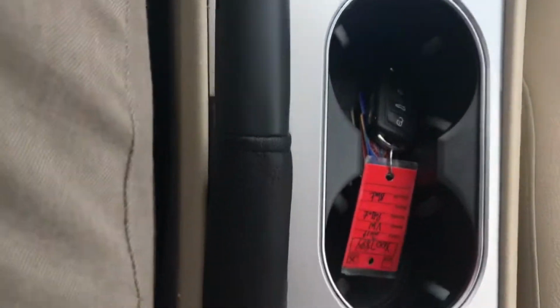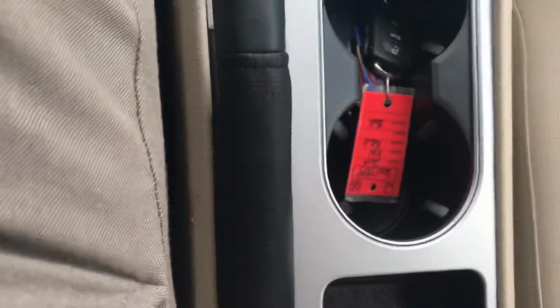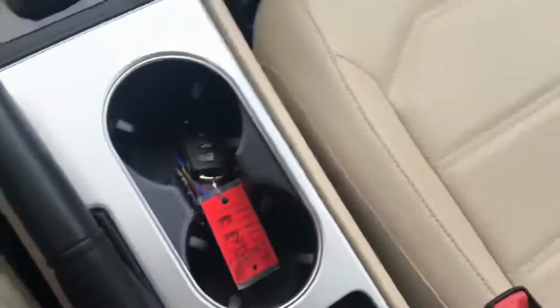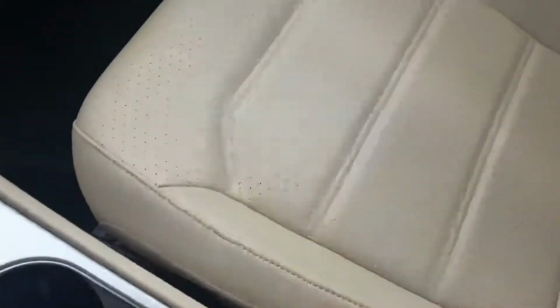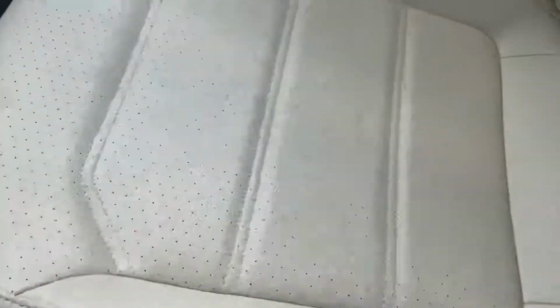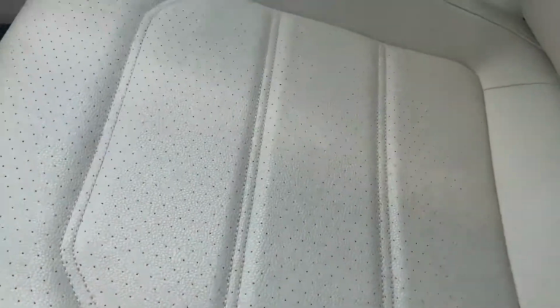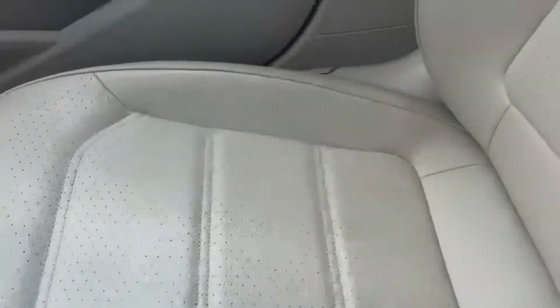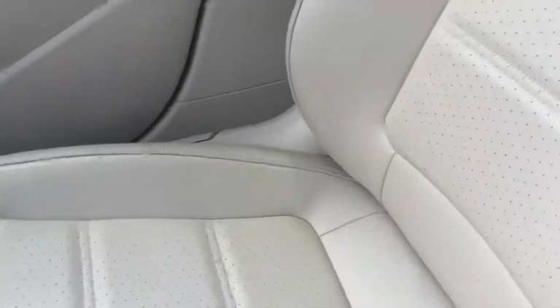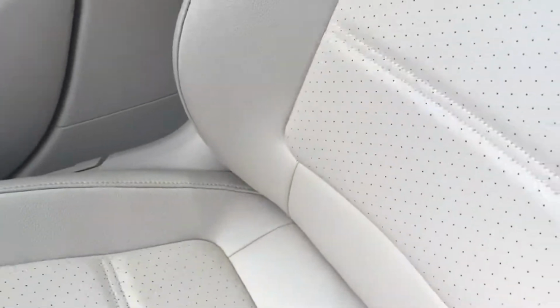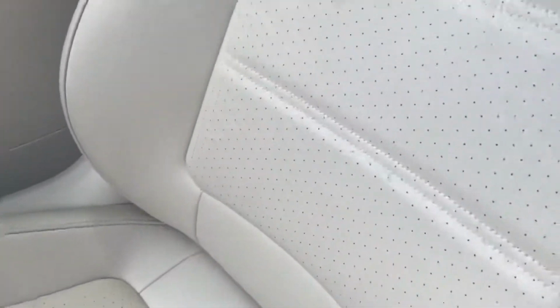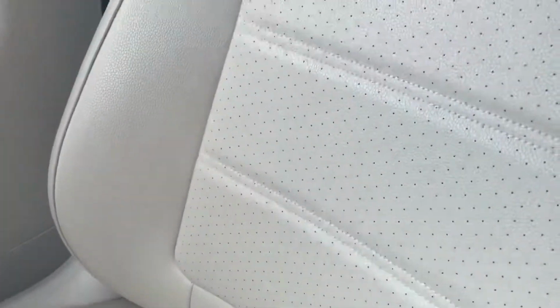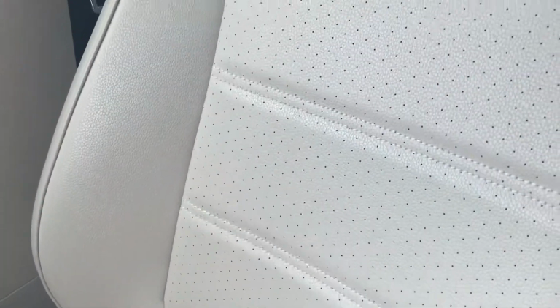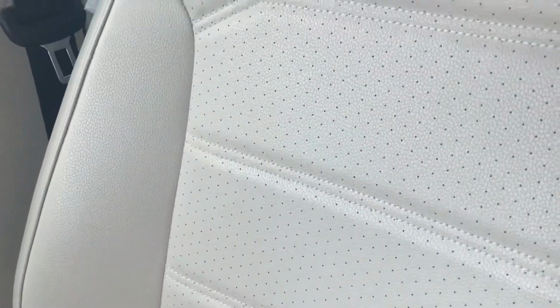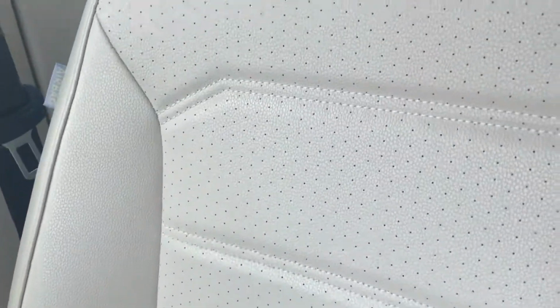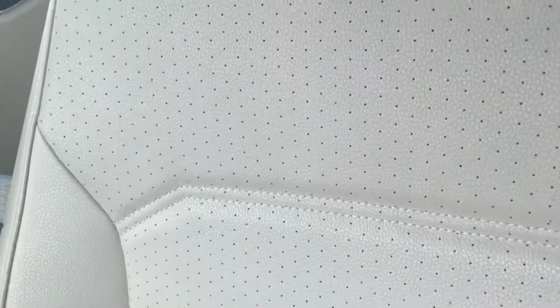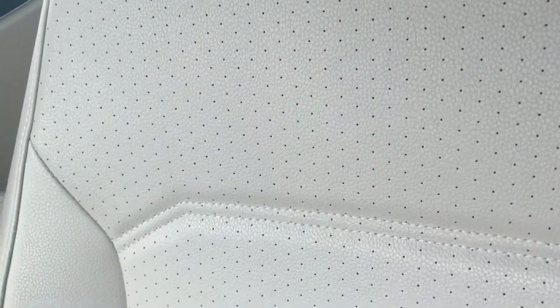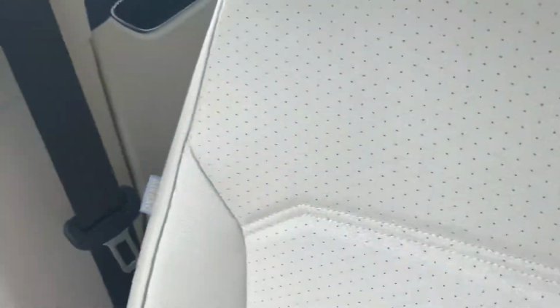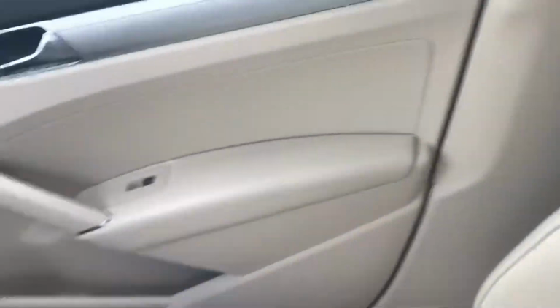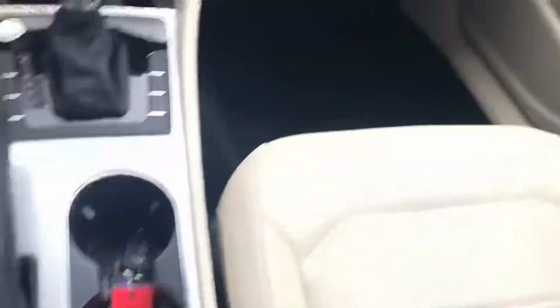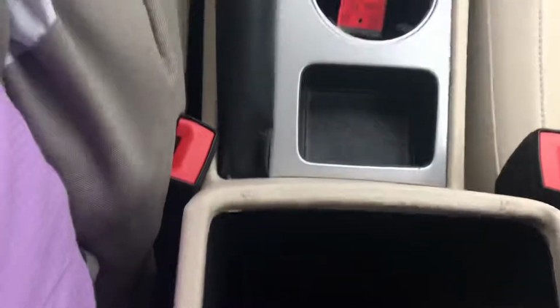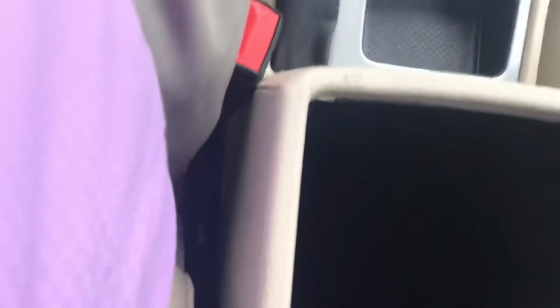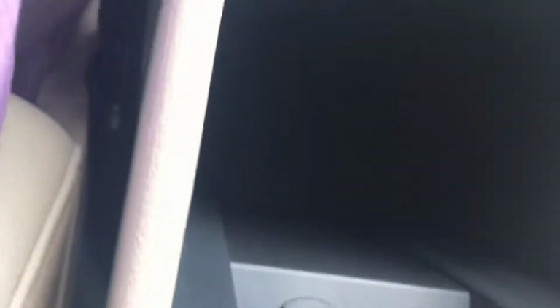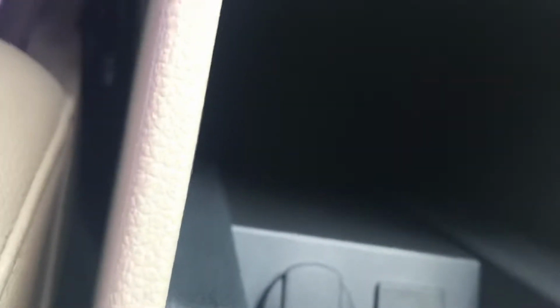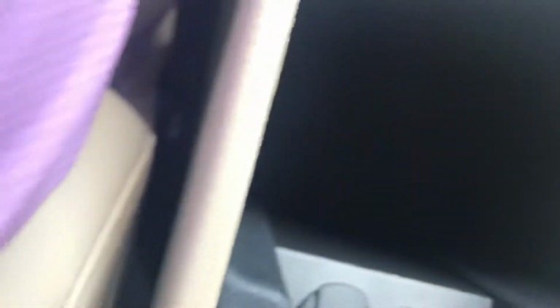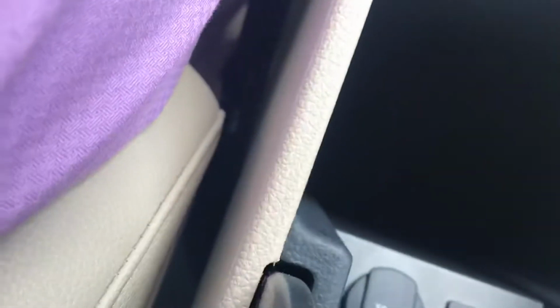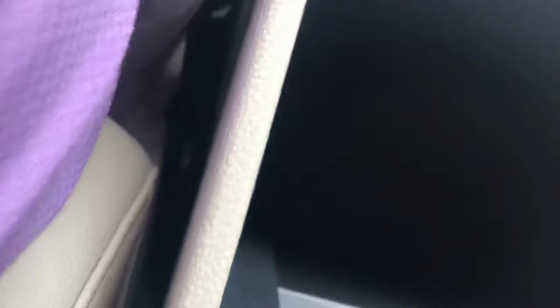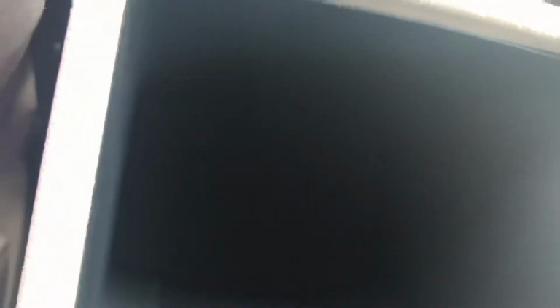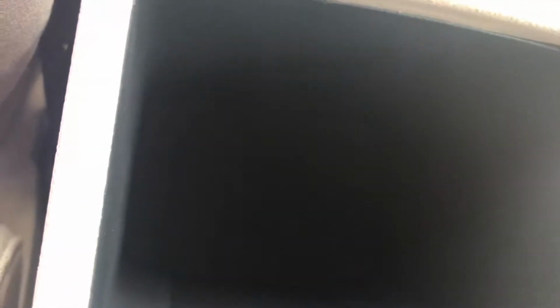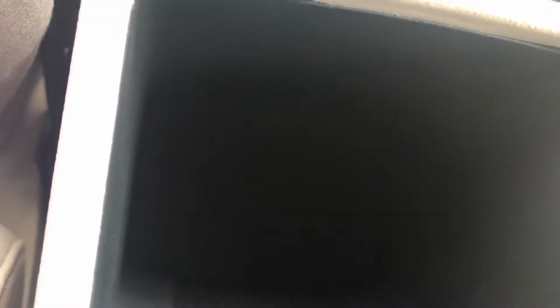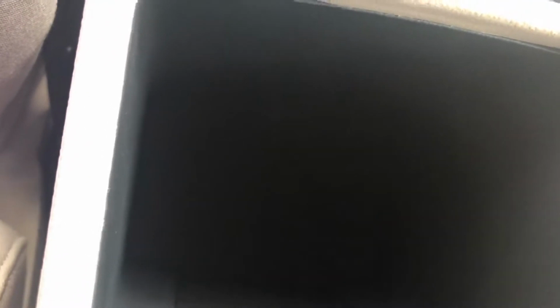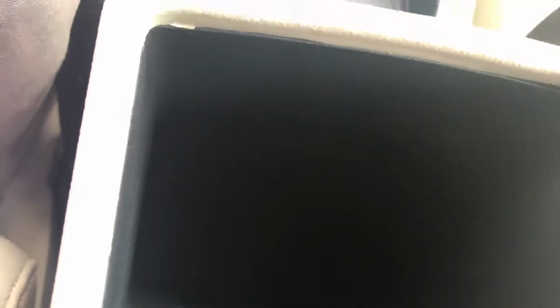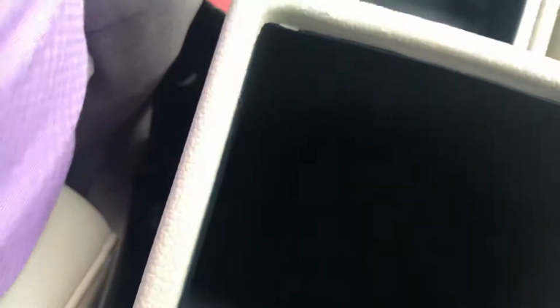A couple of cup holders, and these seats are just in wonderful condition. Let me give you a look at the center console — it looks really small but it's actually pretty deep.